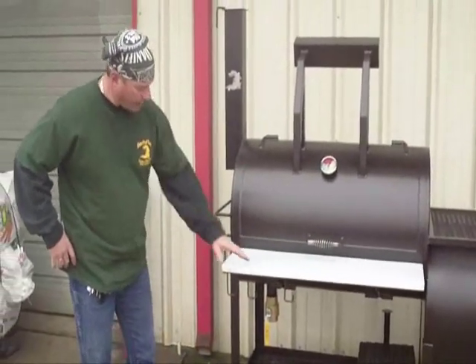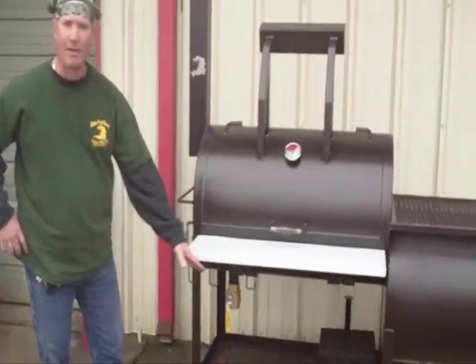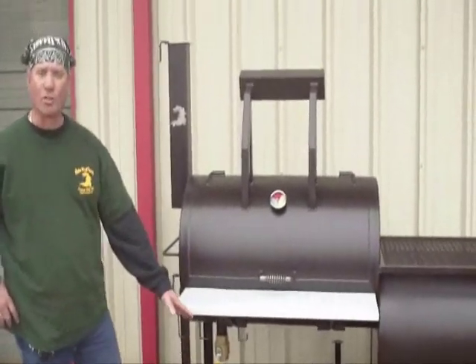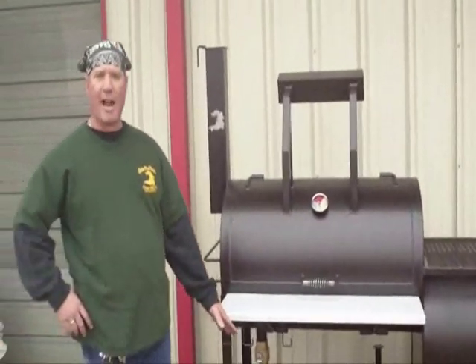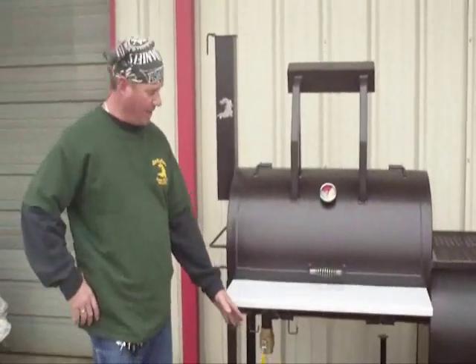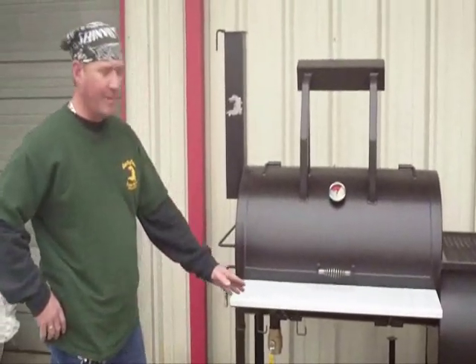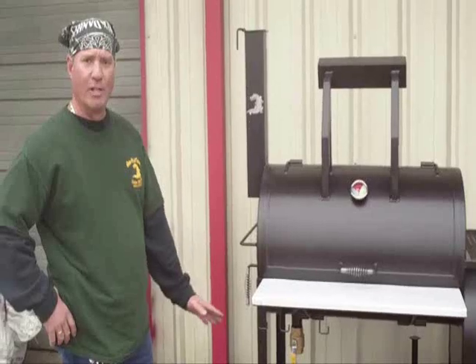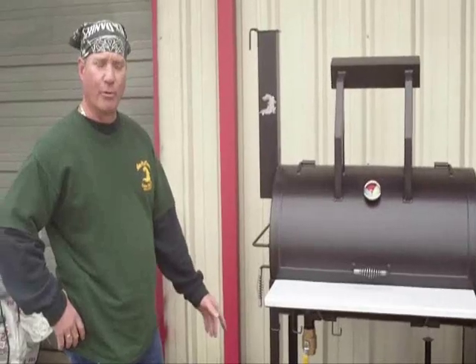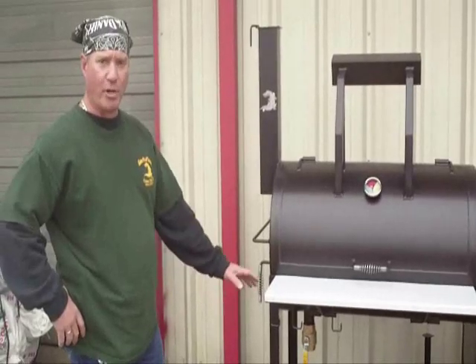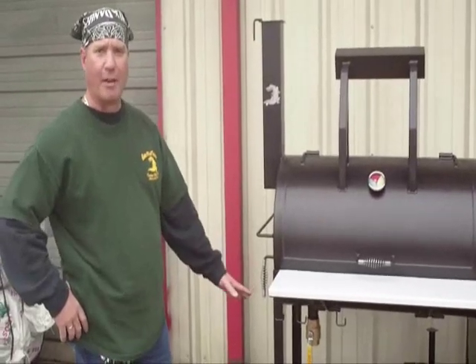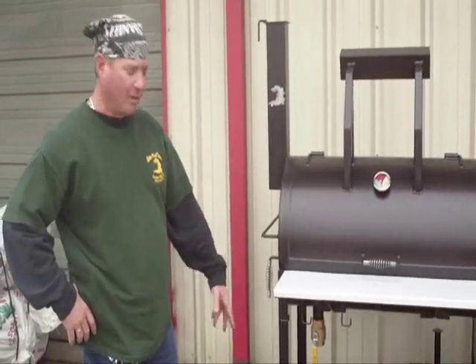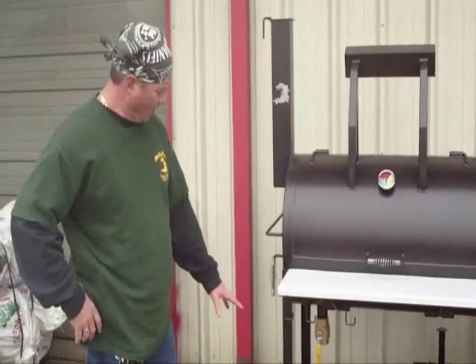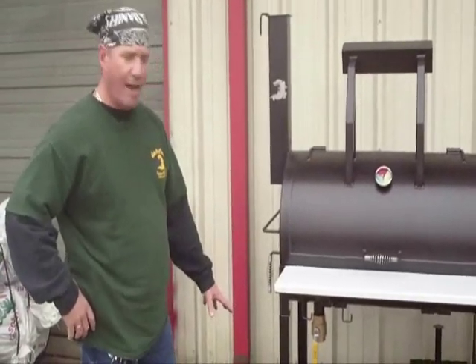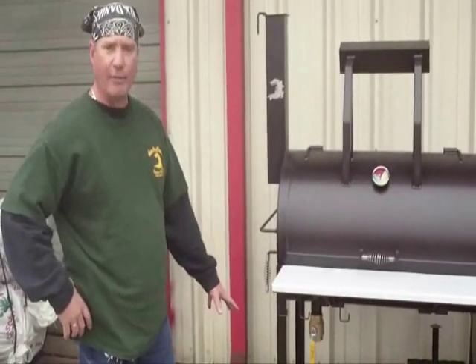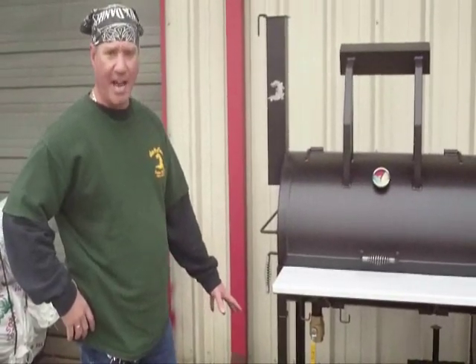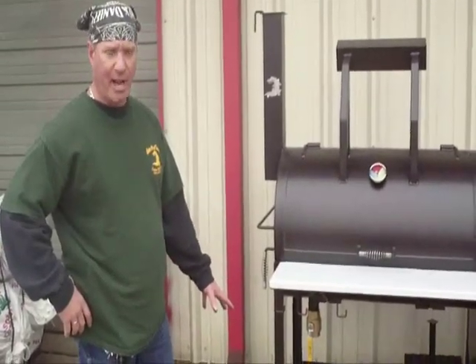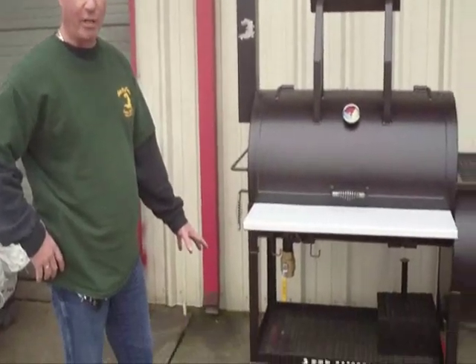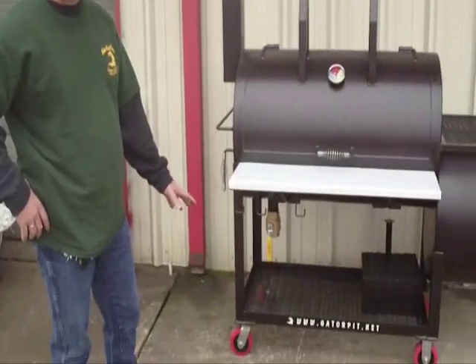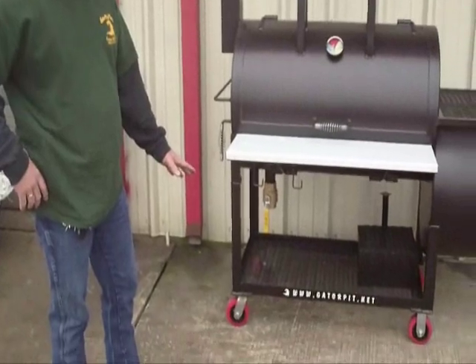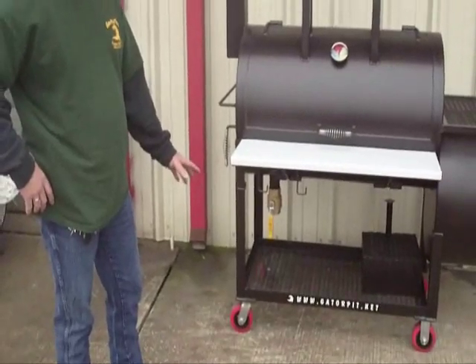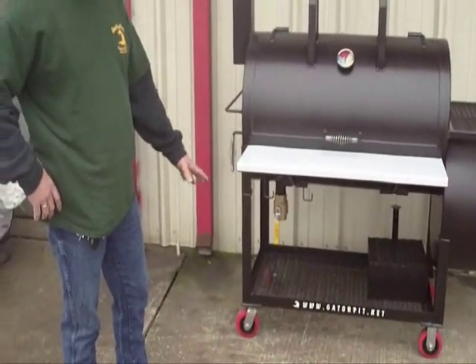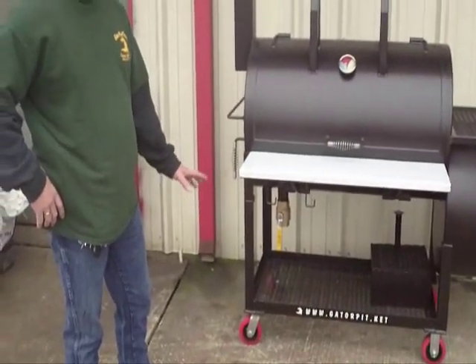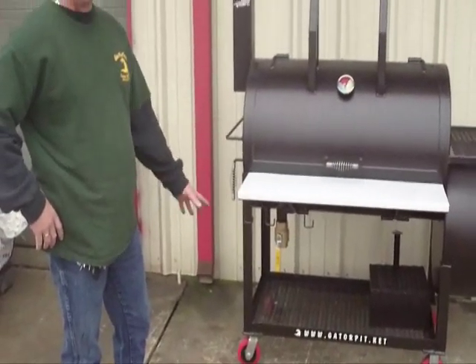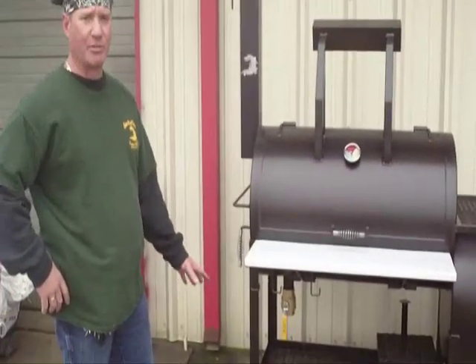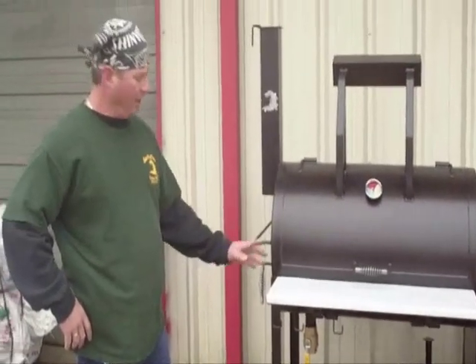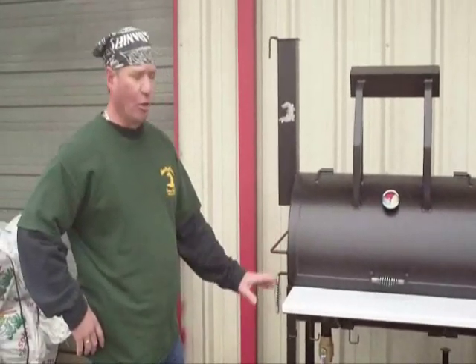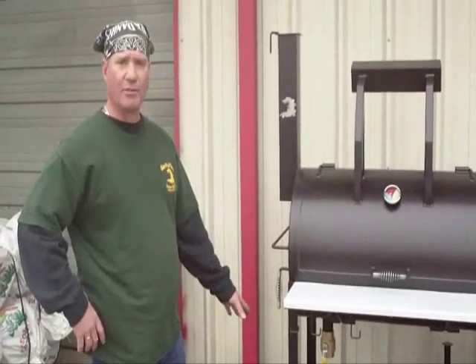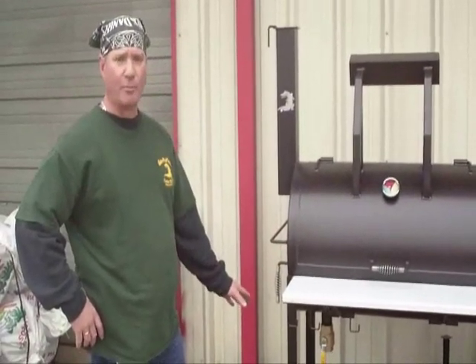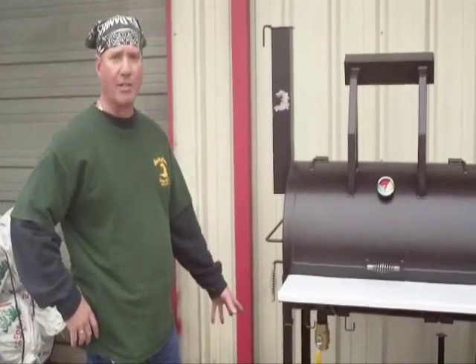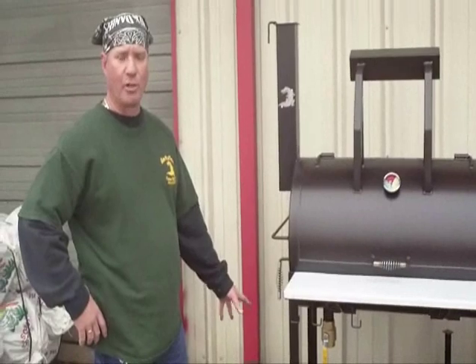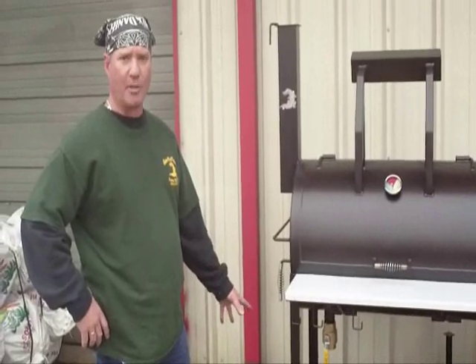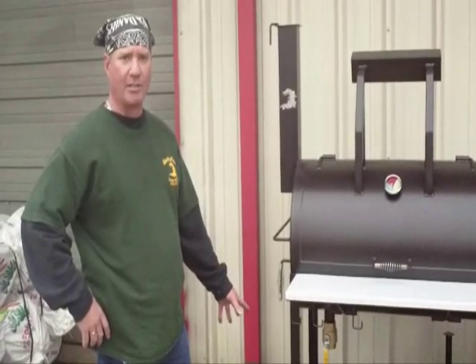Down at the bottom we have a lower storage rack. It's framed out in two inch angle with three quarter inch expanded metal. We have five inch heavy duty casters with a carry capacity of 750 pounds each. We have two swivels with reusable bearings, so you can grease the bearings.